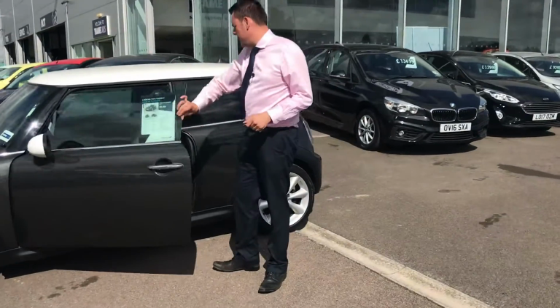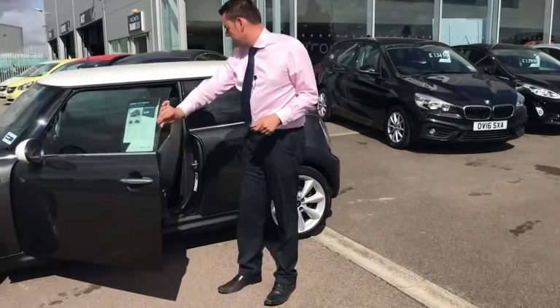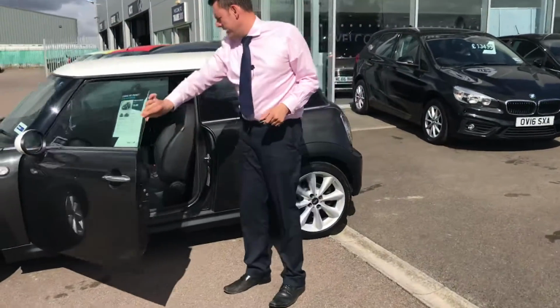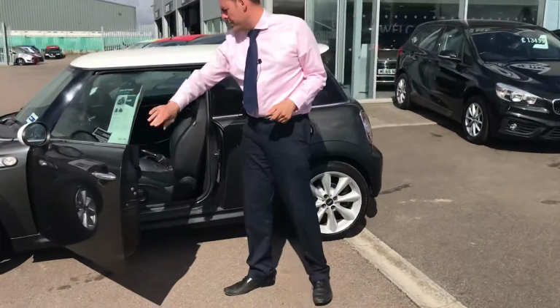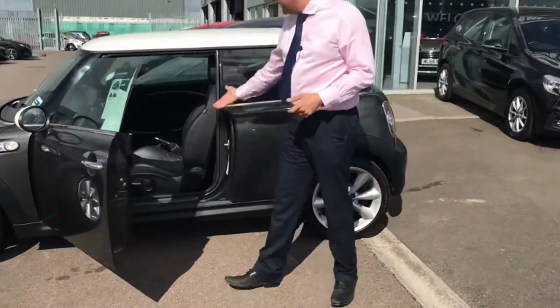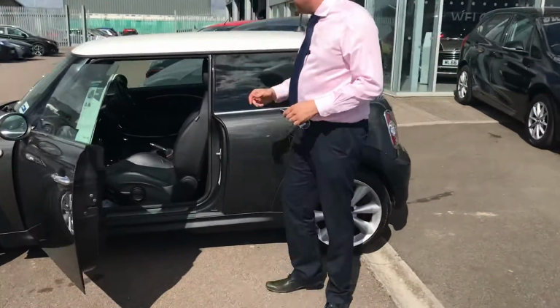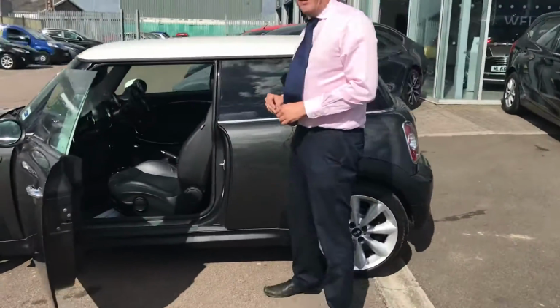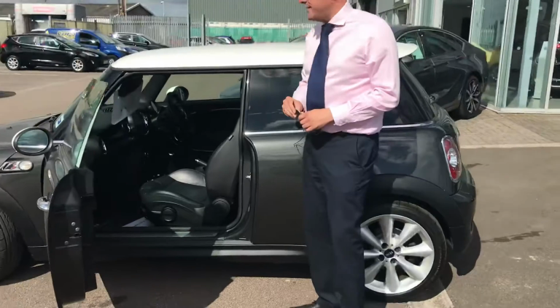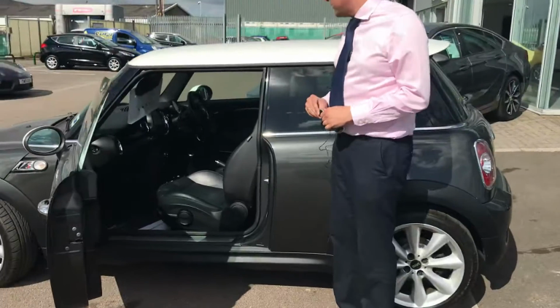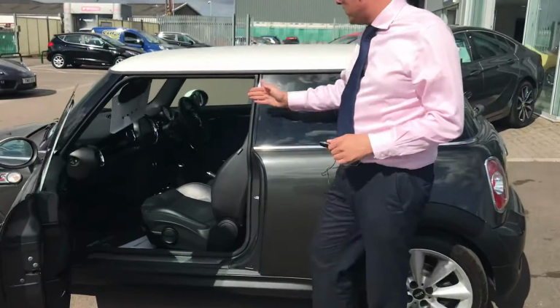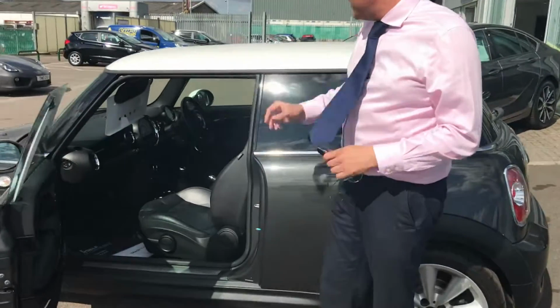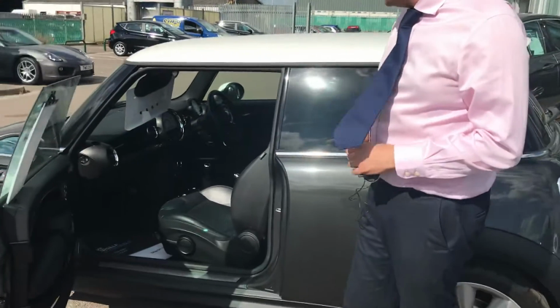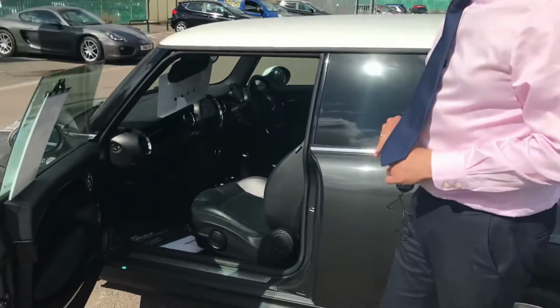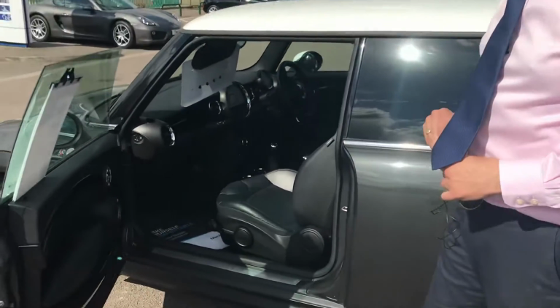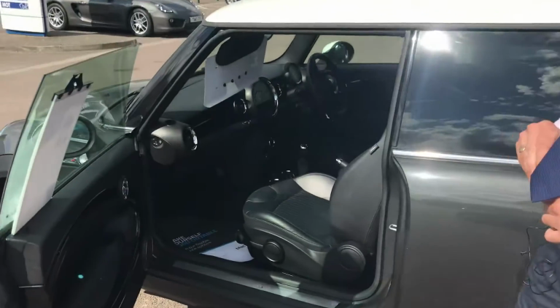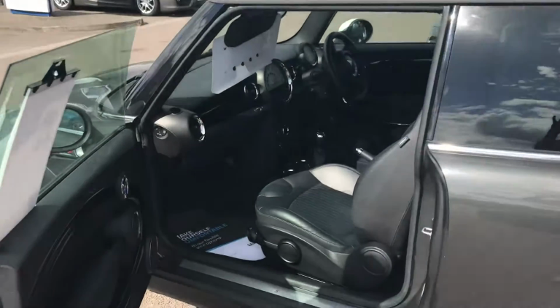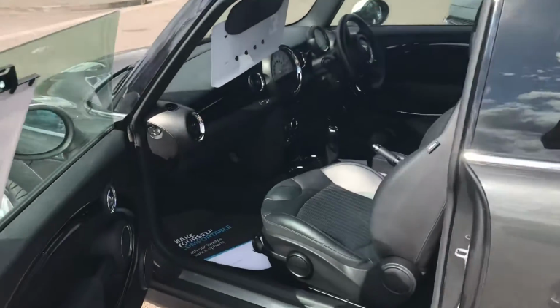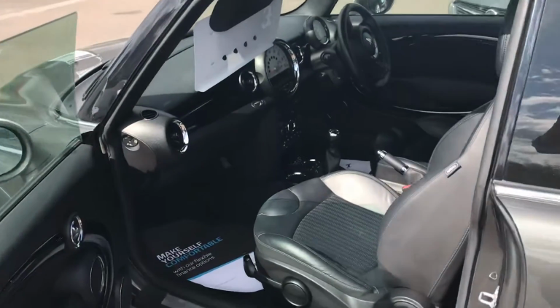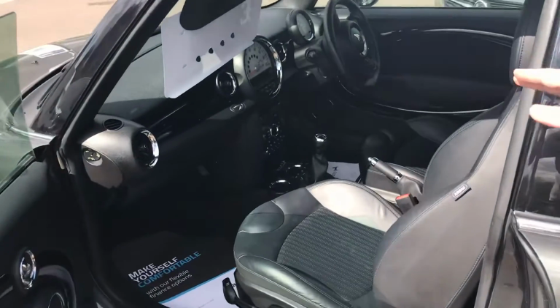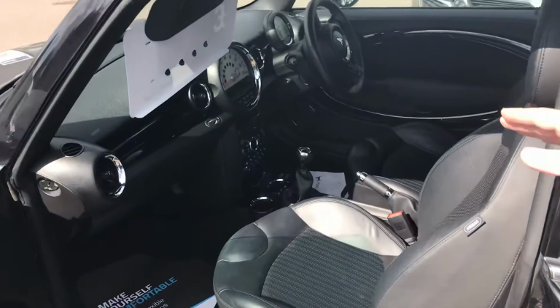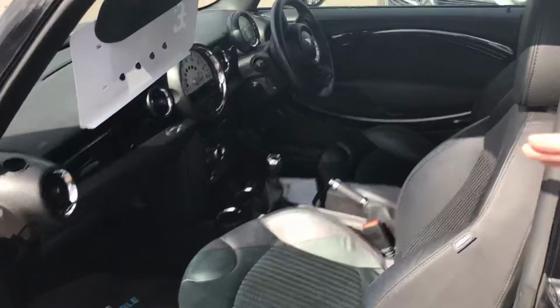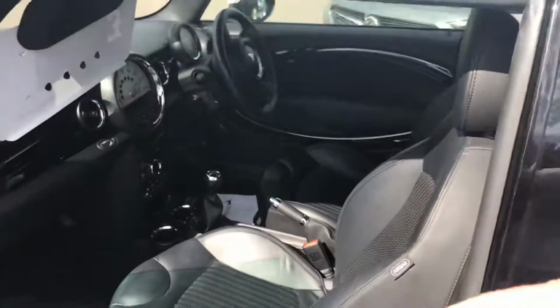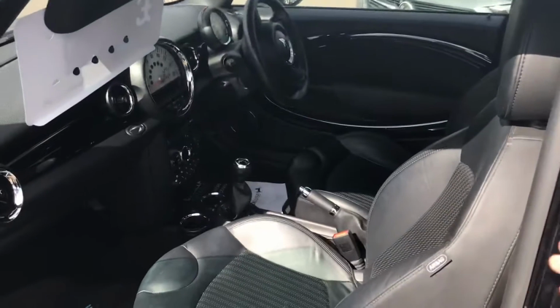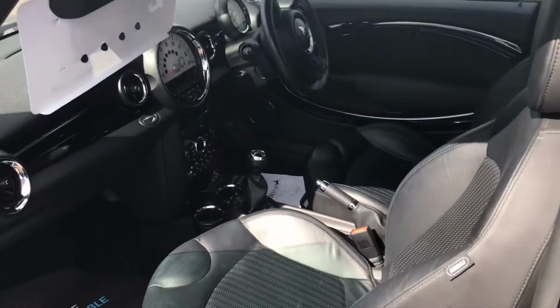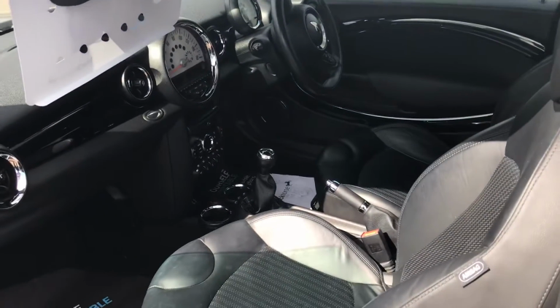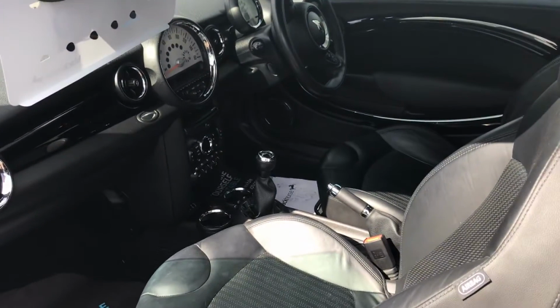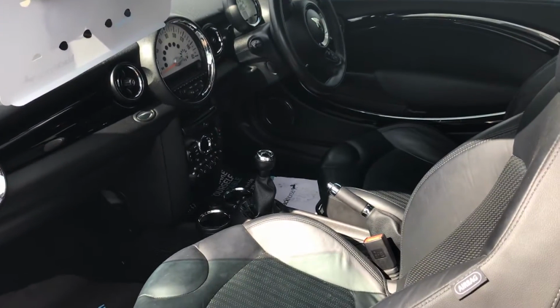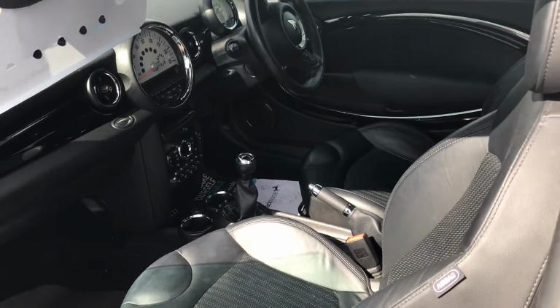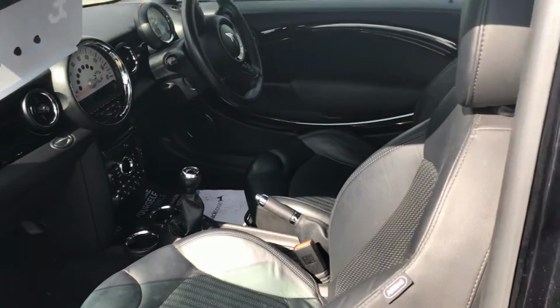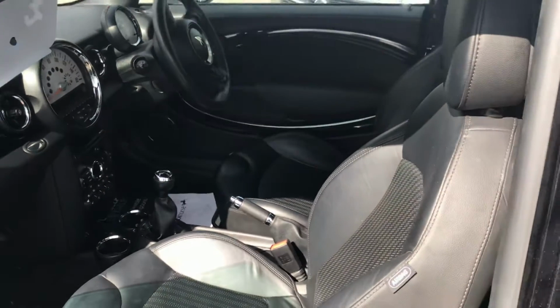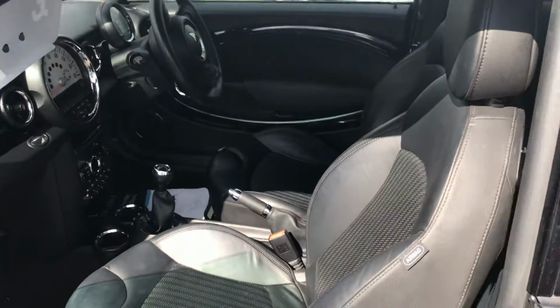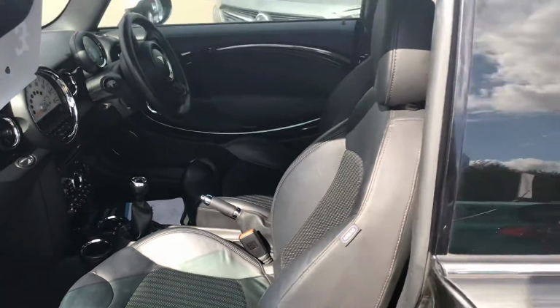As you can see, the interior is as tidy as the outside as well, and you do benefit from climate control in there as well as the heated seats, which will be great come the wintertime. So come down and give it a go.